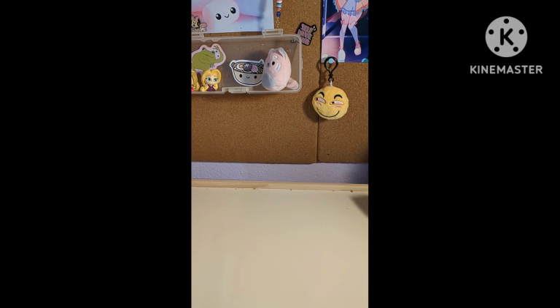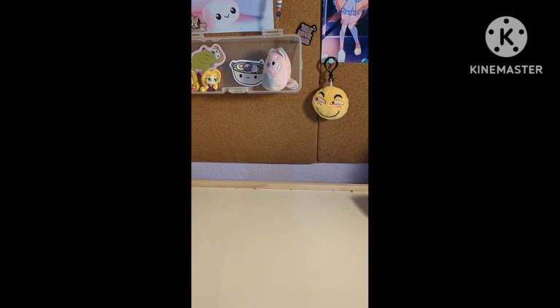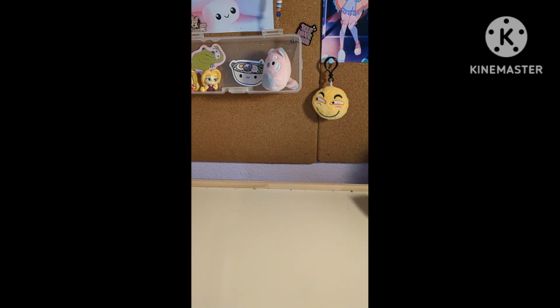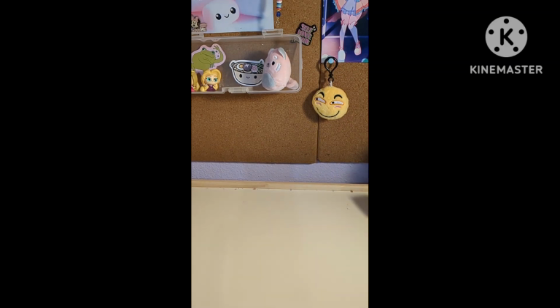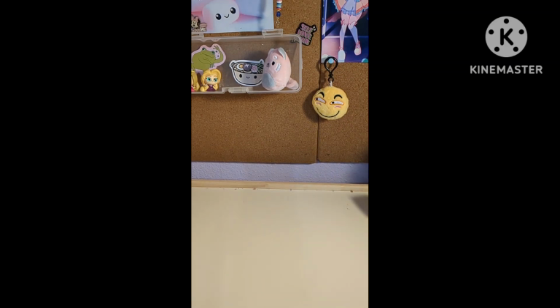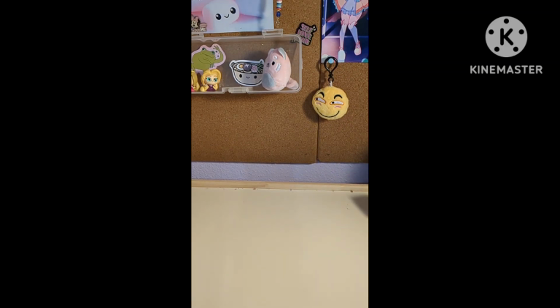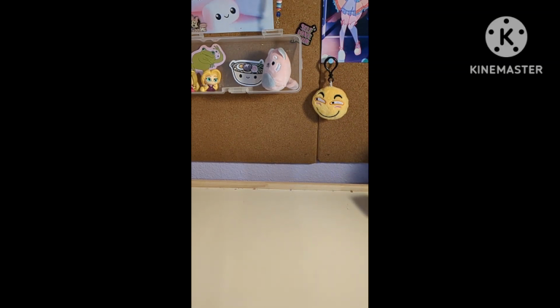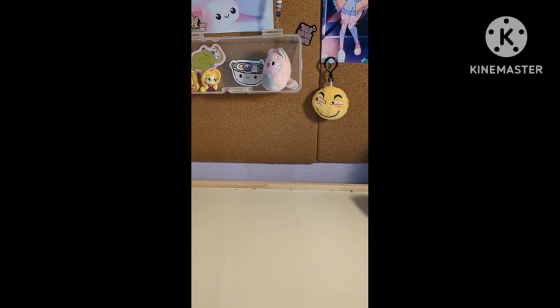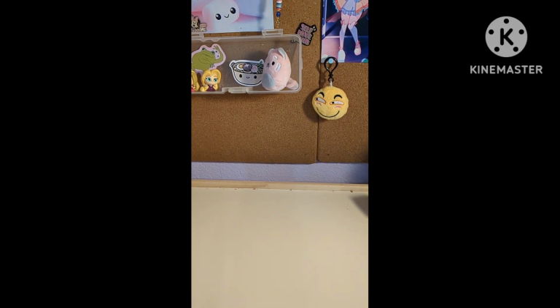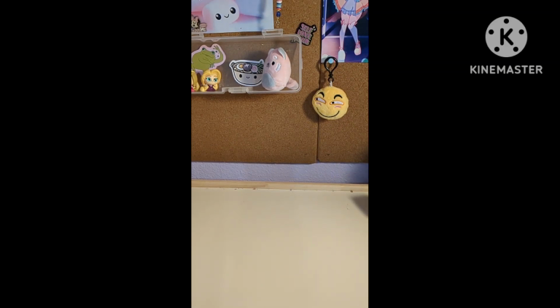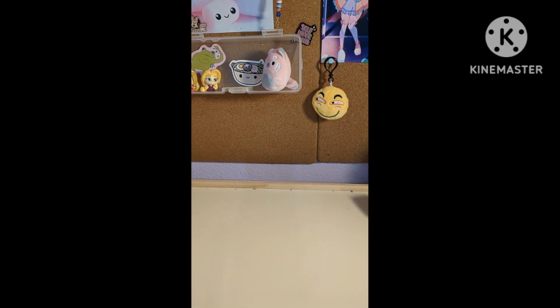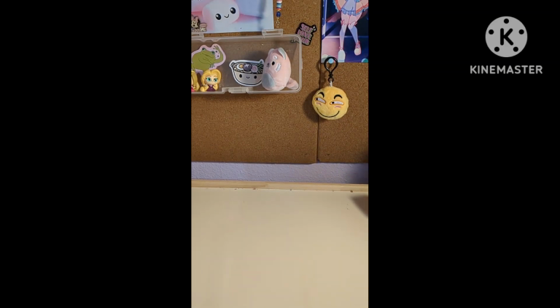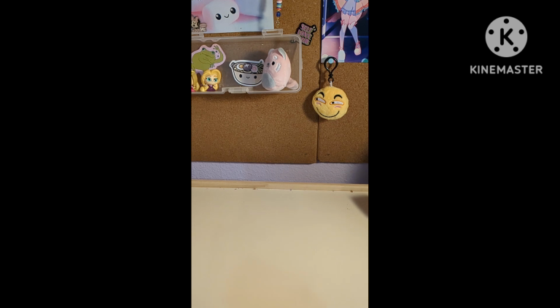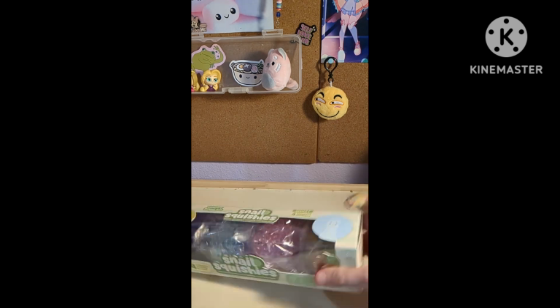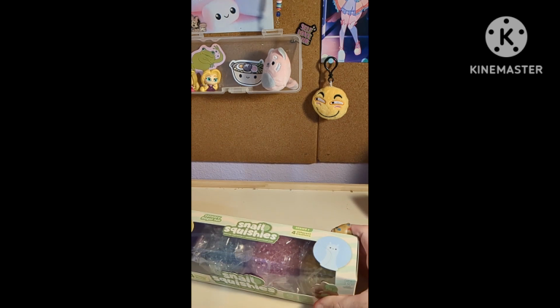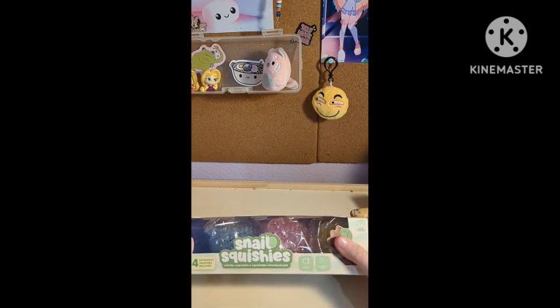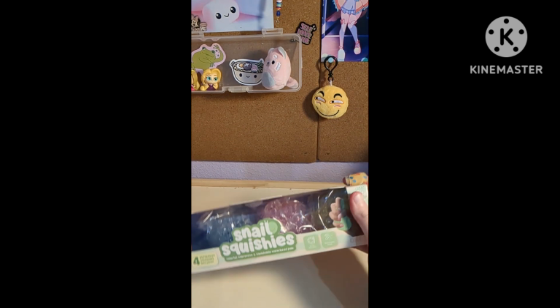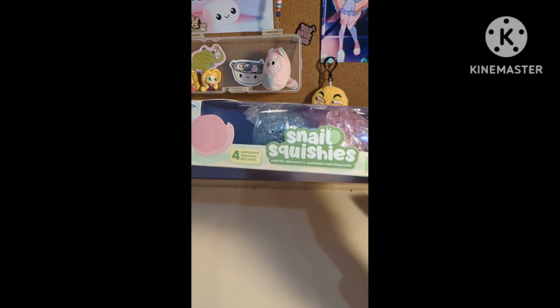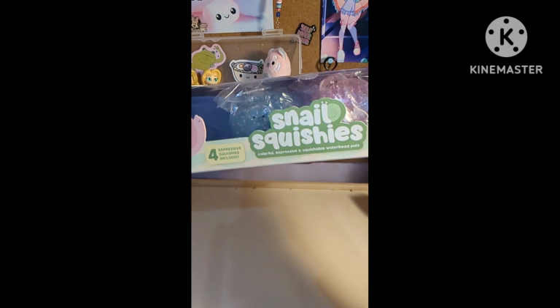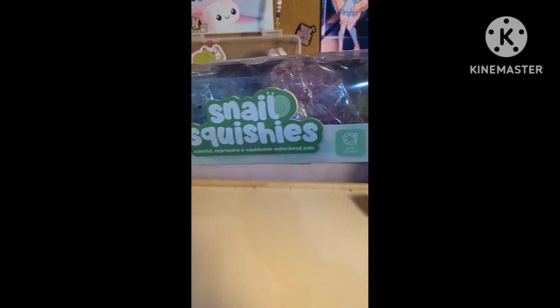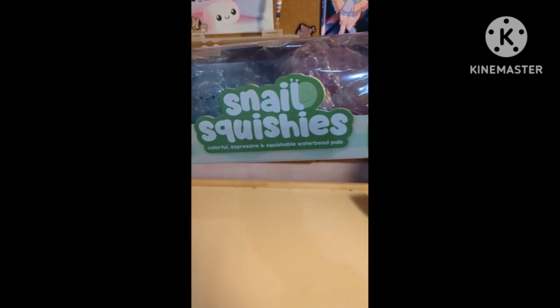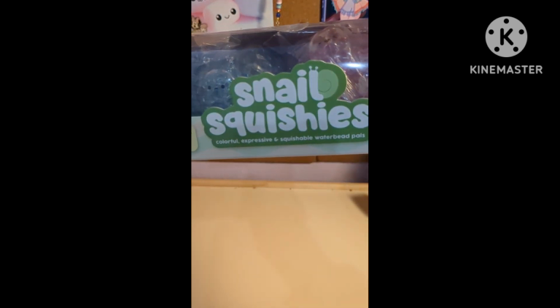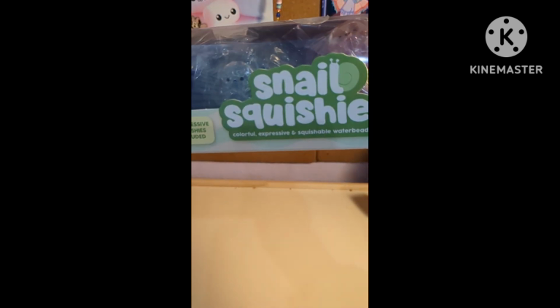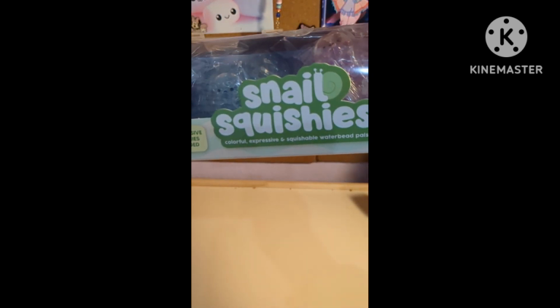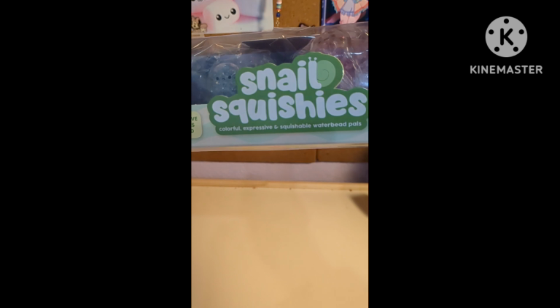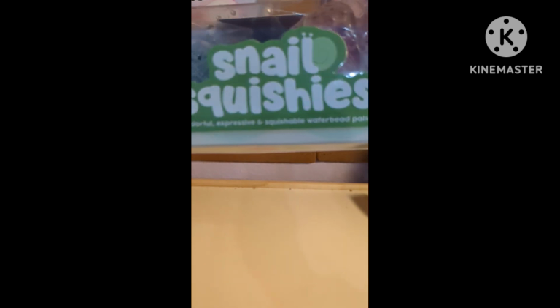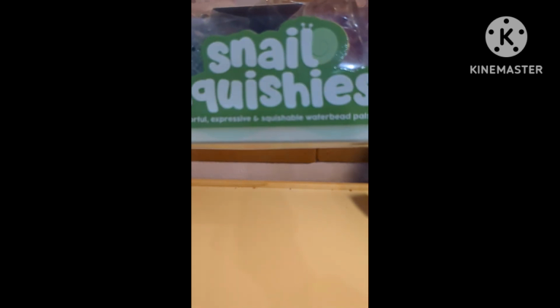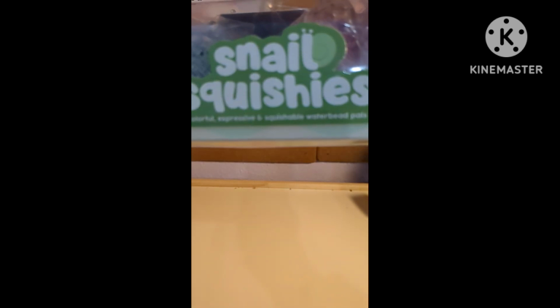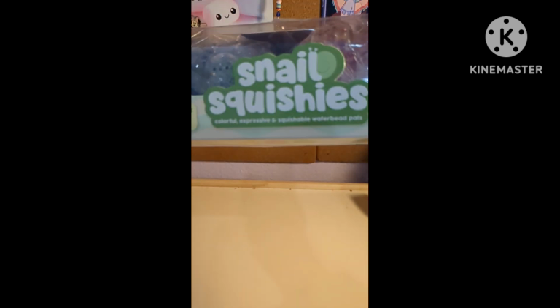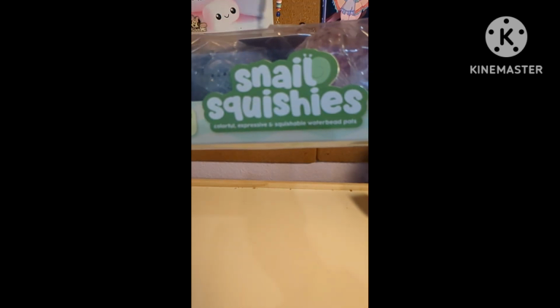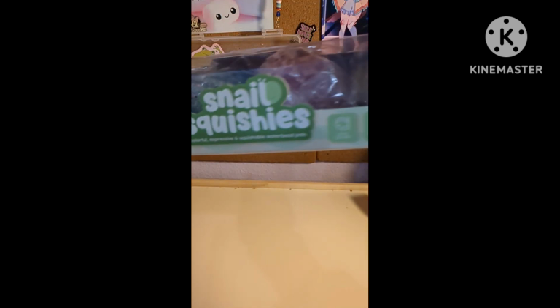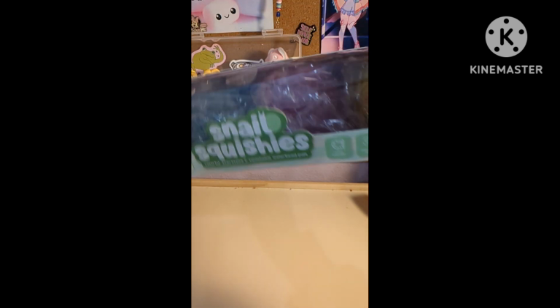Hello guys, what's up? Today we are going to be unboxing and reviewing these snail squishies — colorful, expressive, squishable water bead pals.